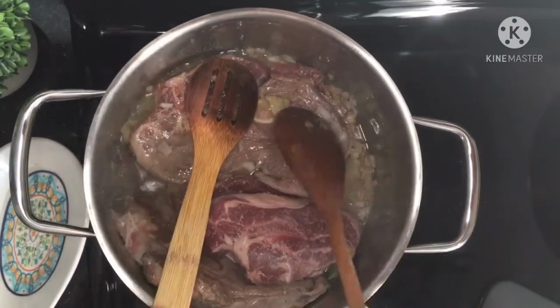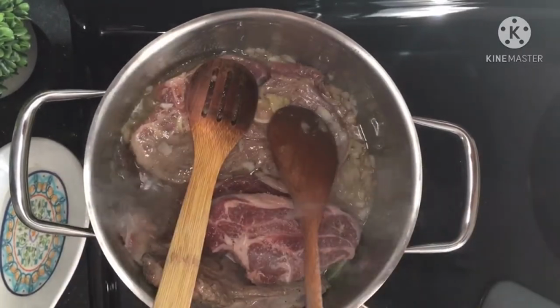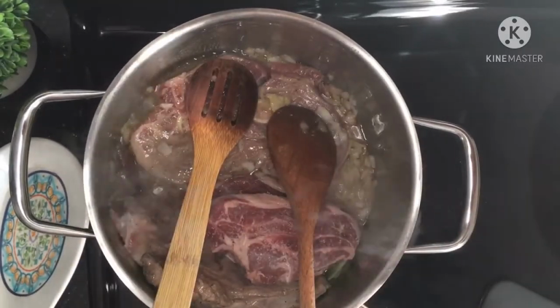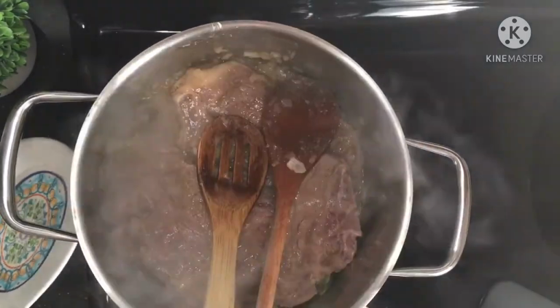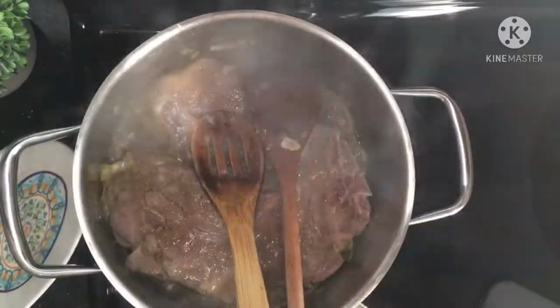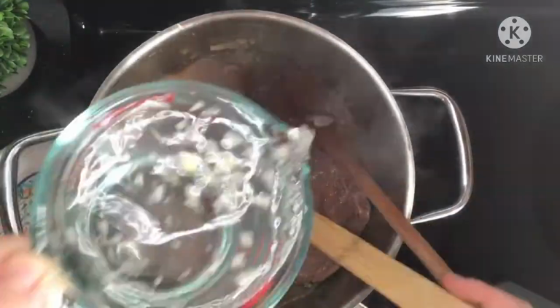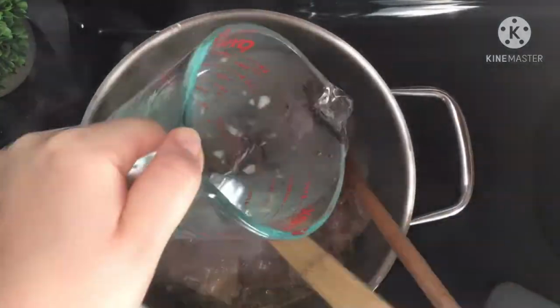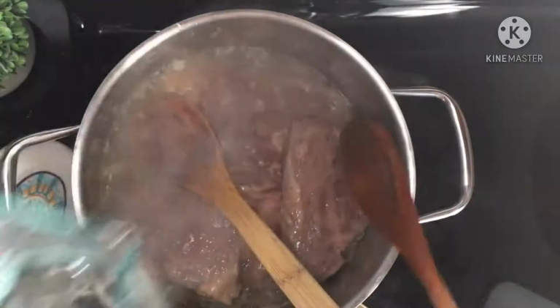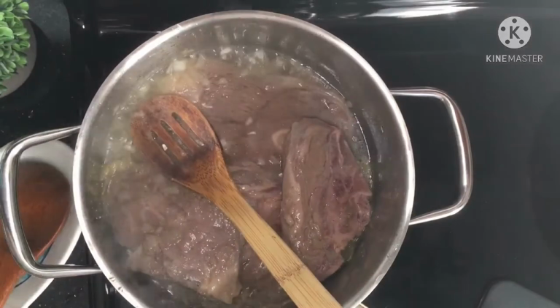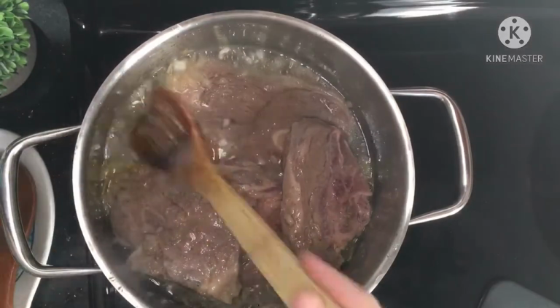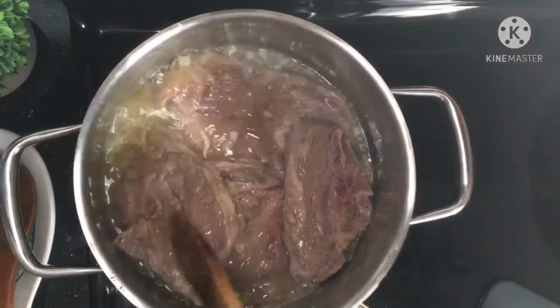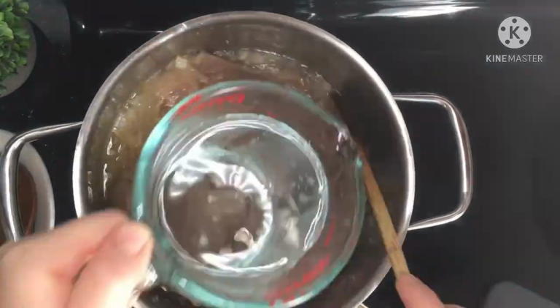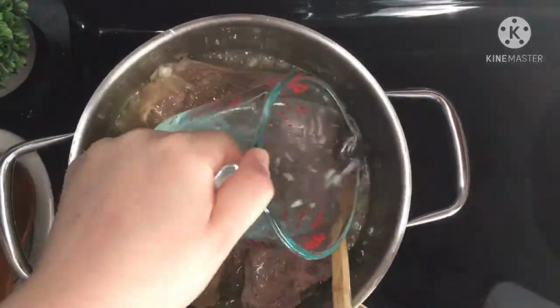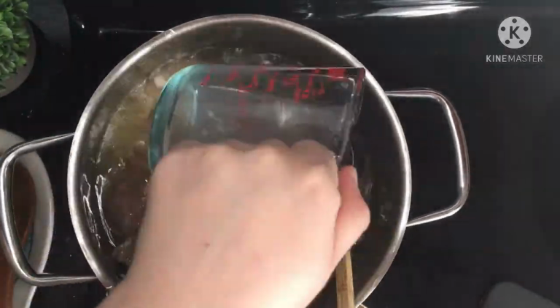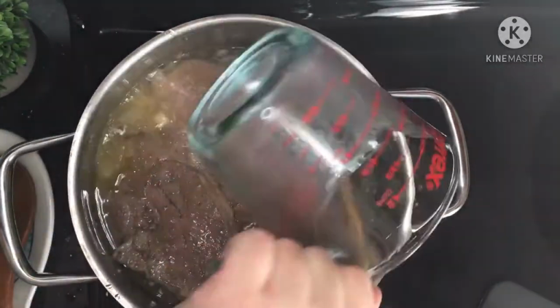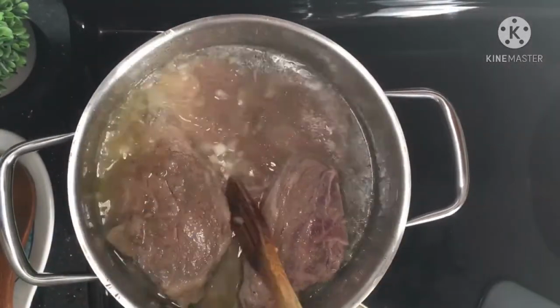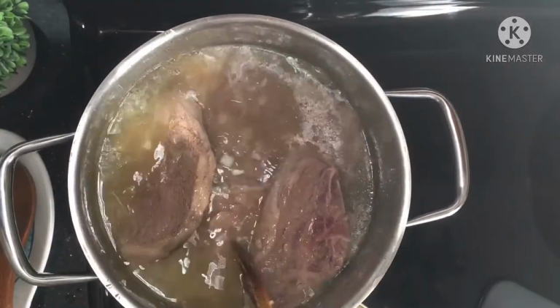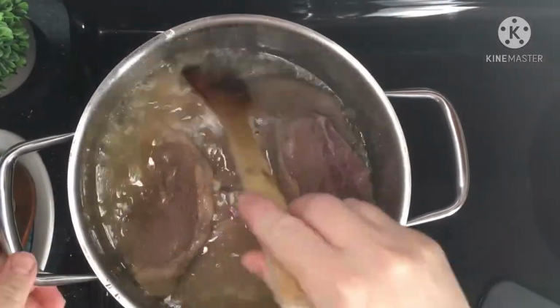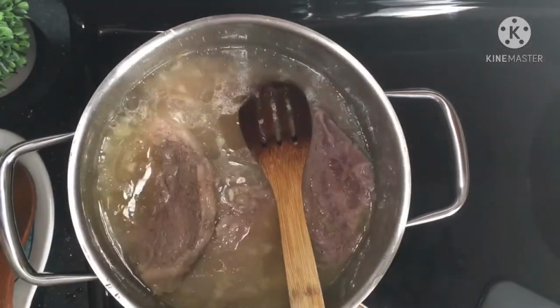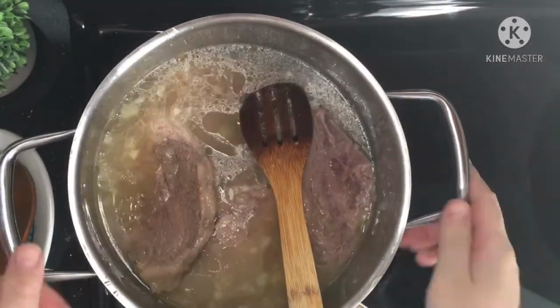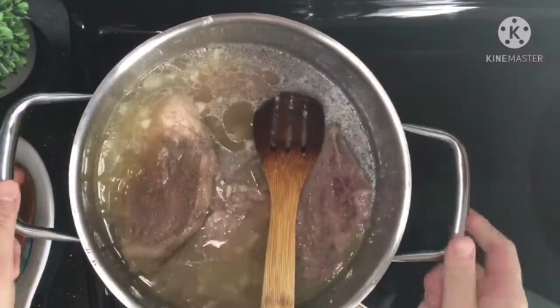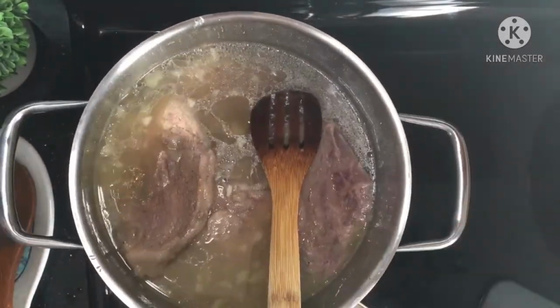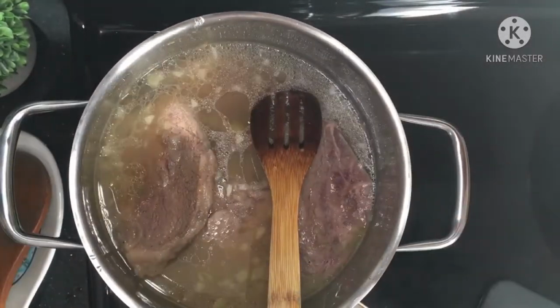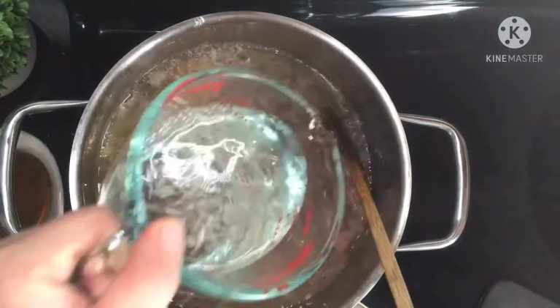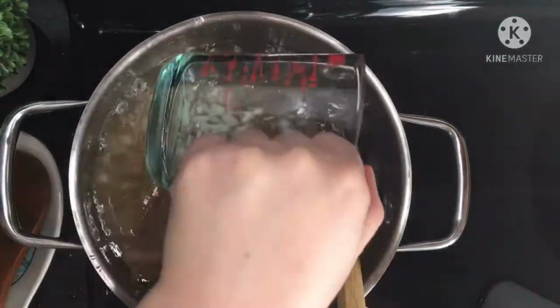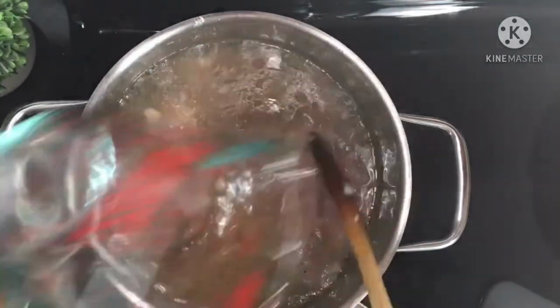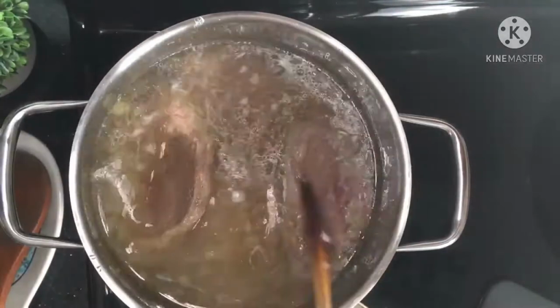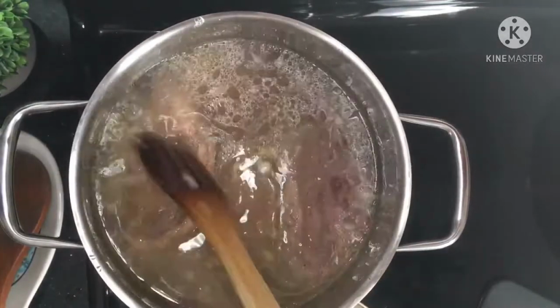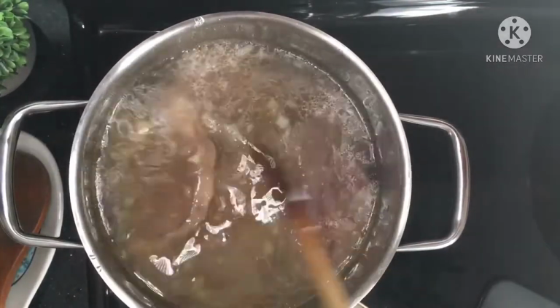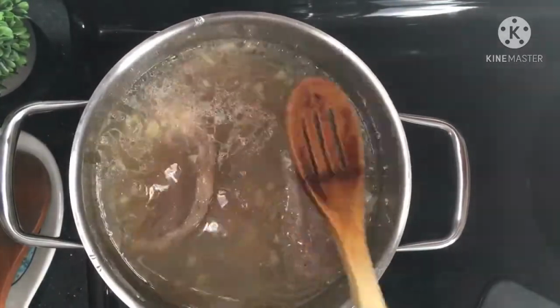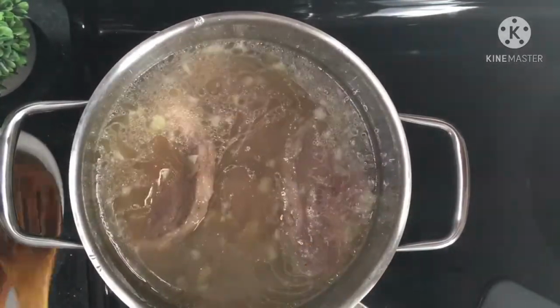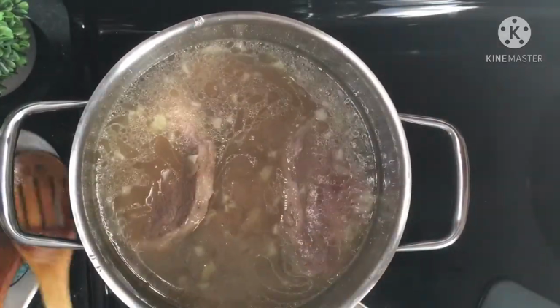After that, cover your meat with hot water and cook it for a minimum of two hours in a saucepan, or 45 minutes in a pressure cooker.